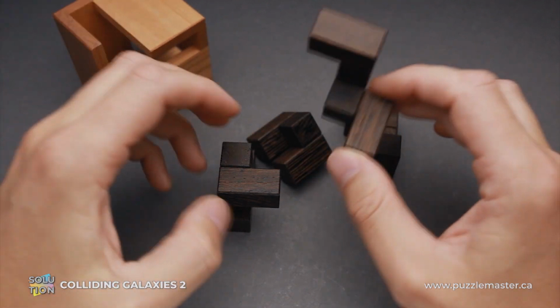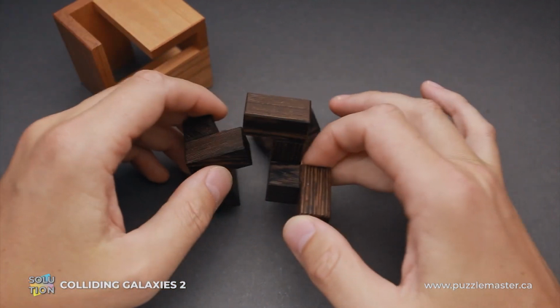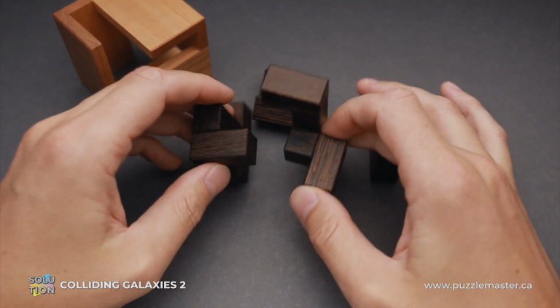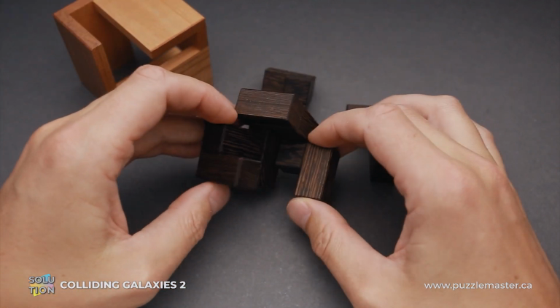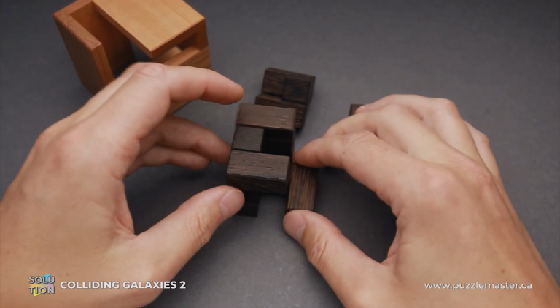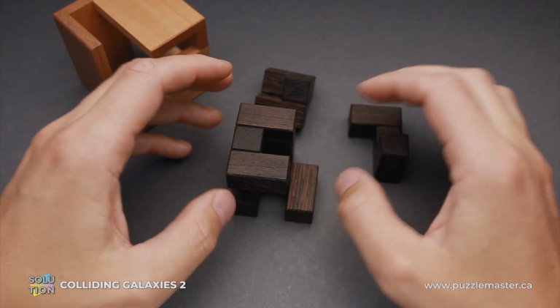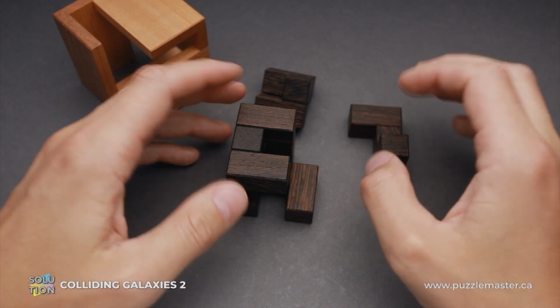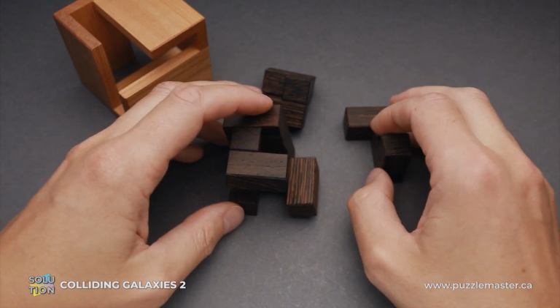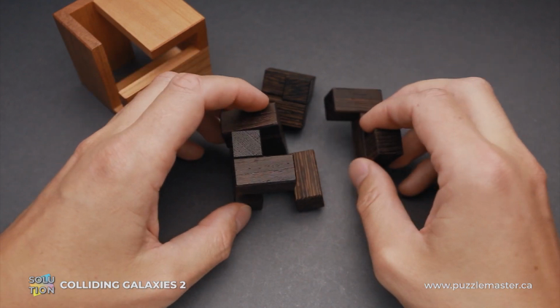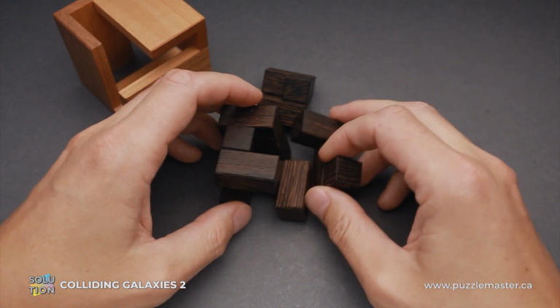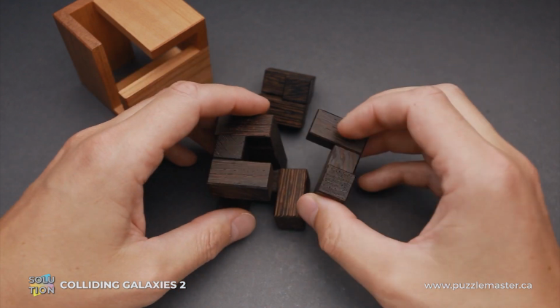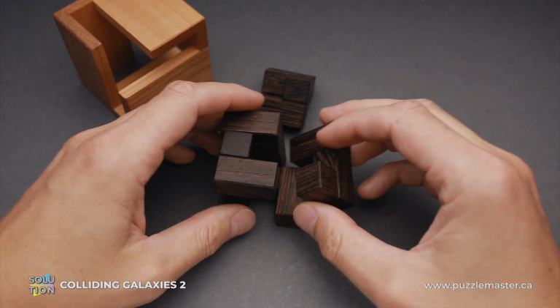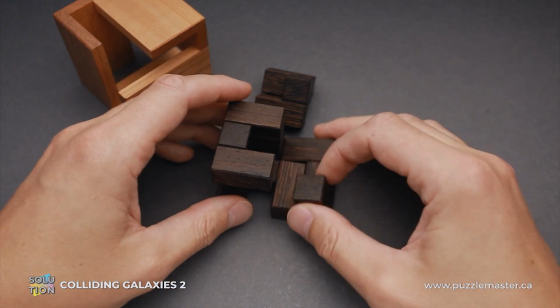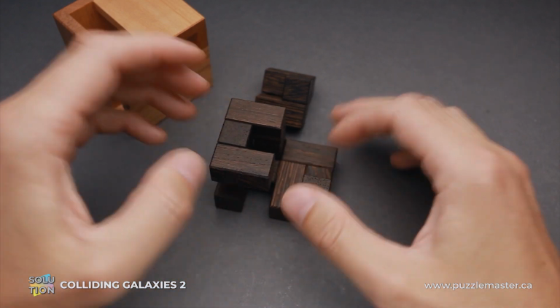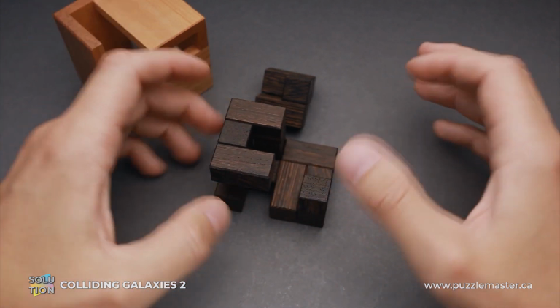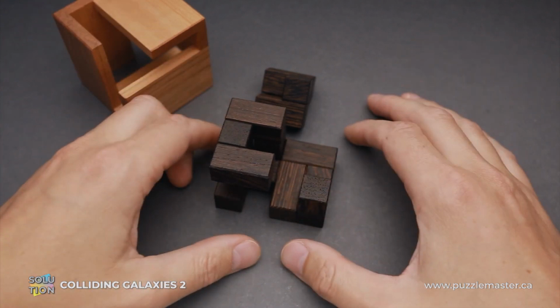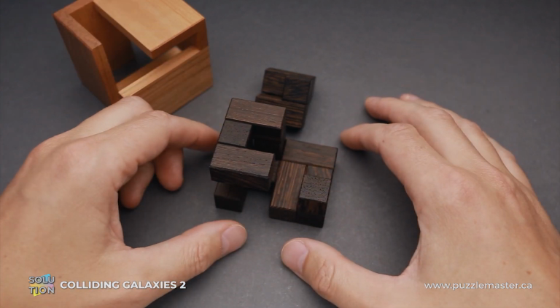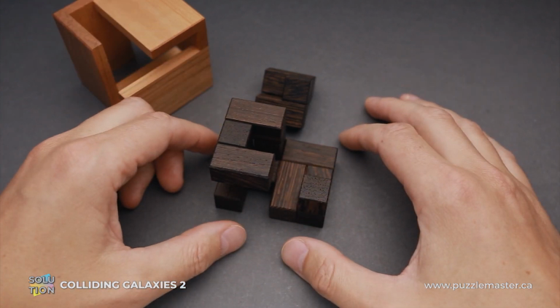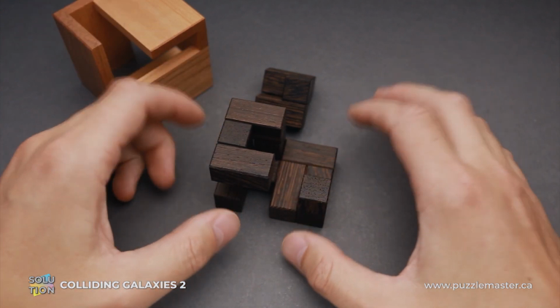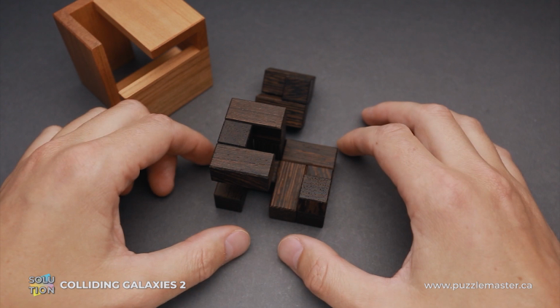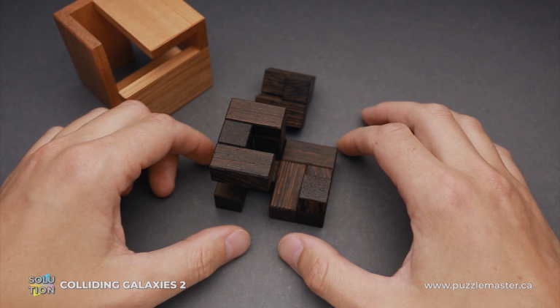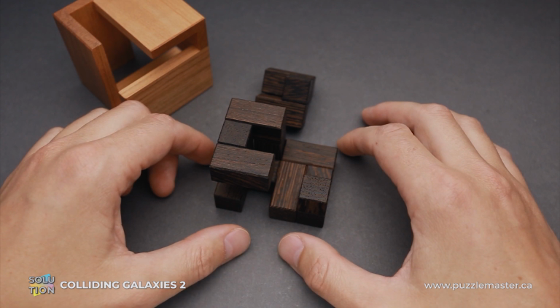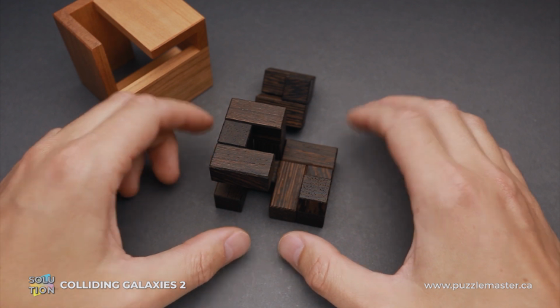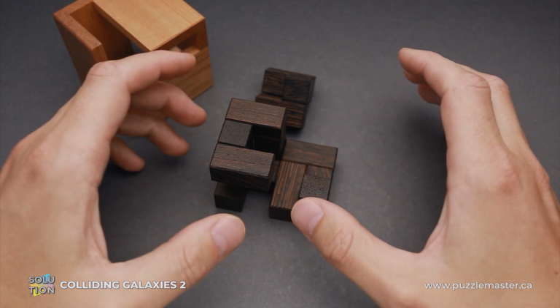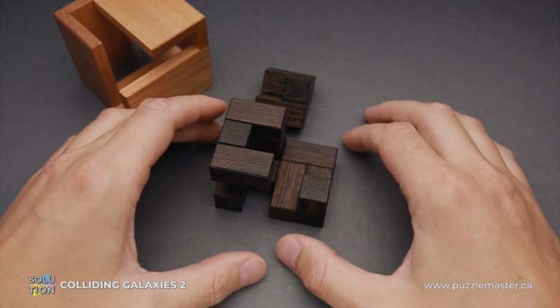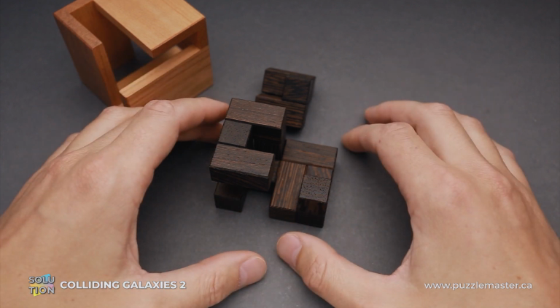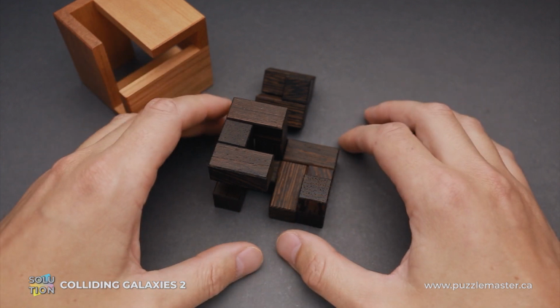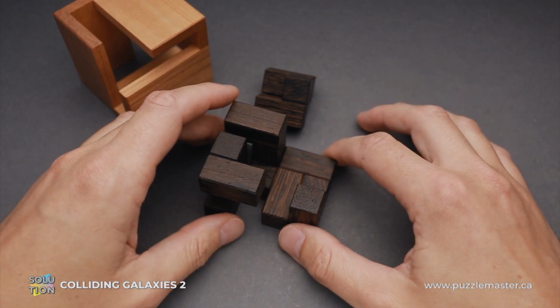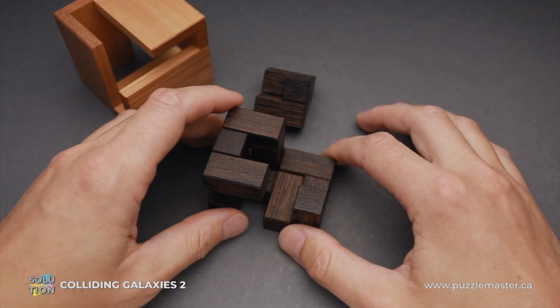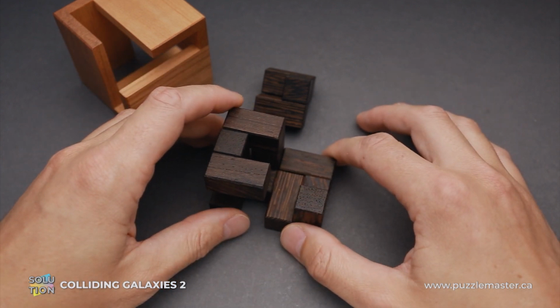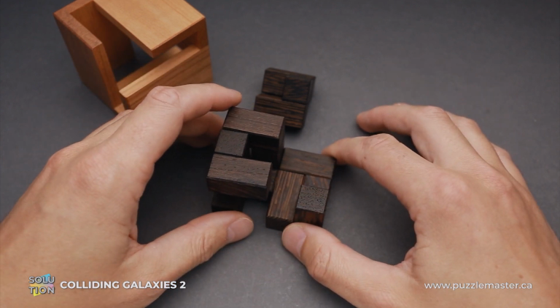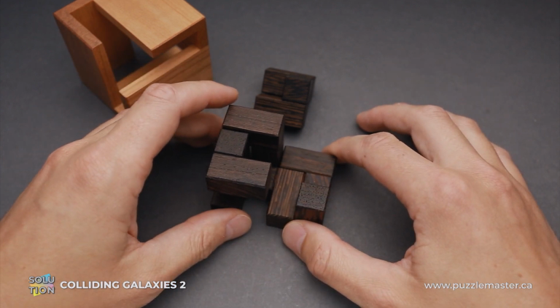And that's going to be quite a challenge. If you like the Colliding Galaxies II puzzle and you want to buy it, go to puzzlemaster.ca. And if you want to see the solution of this puzzle, keep watching the video.